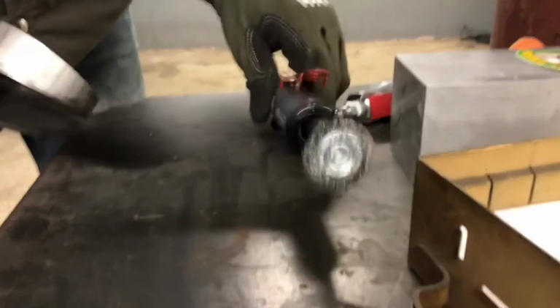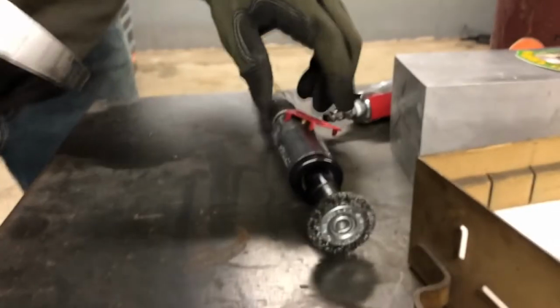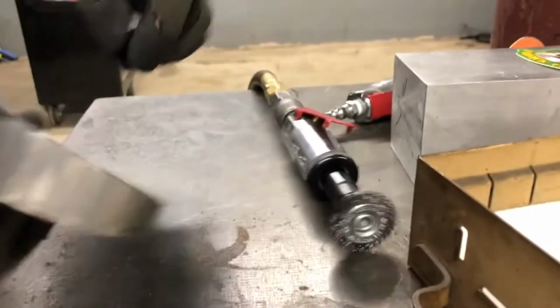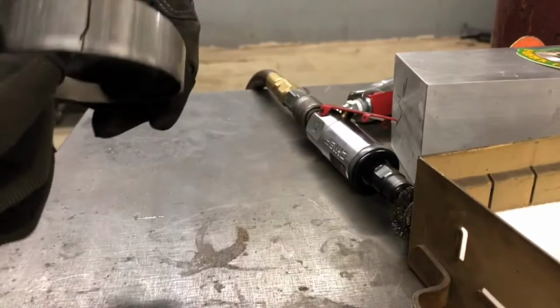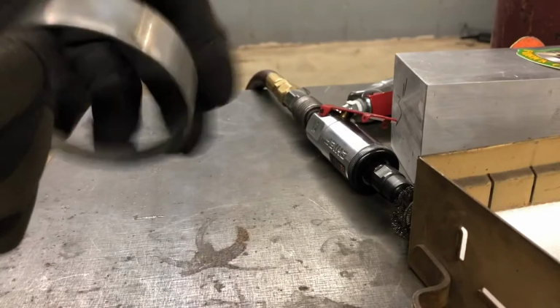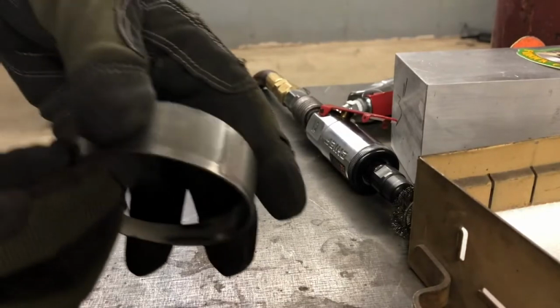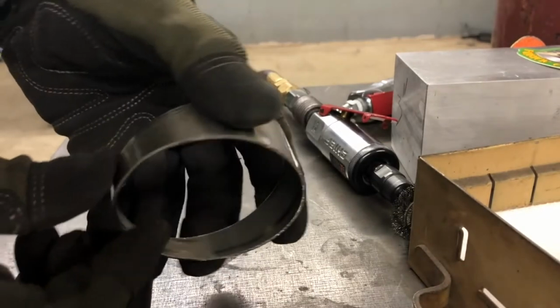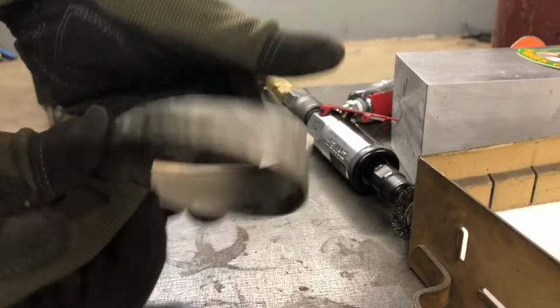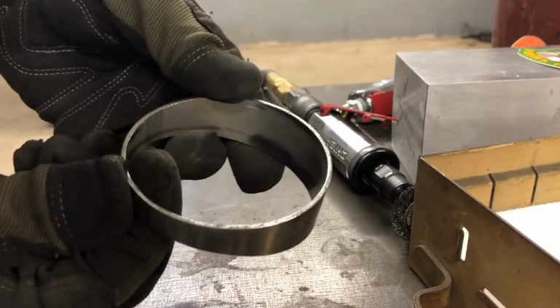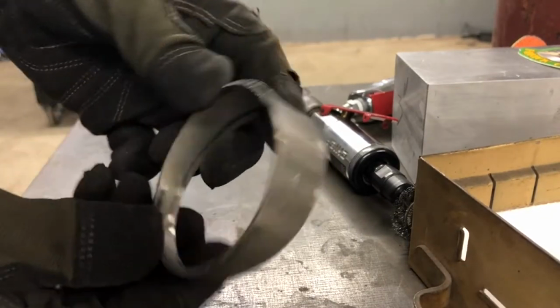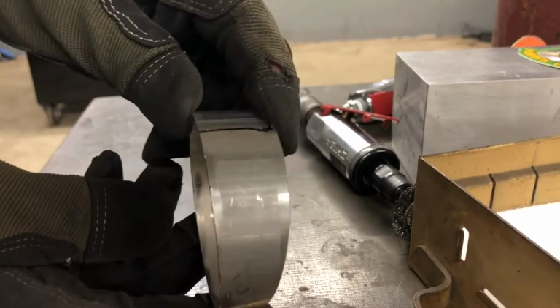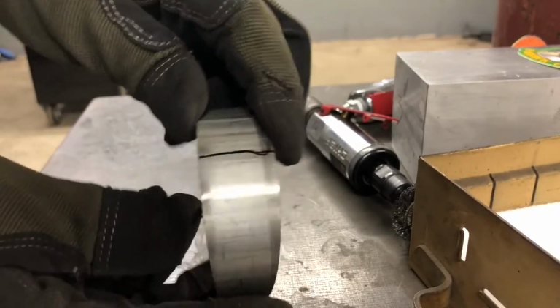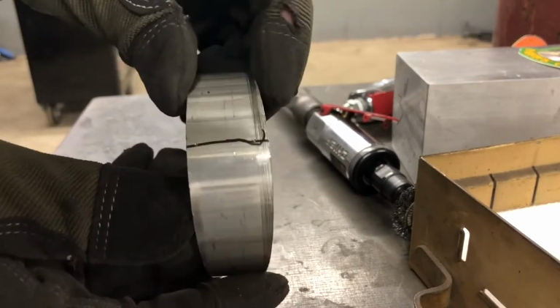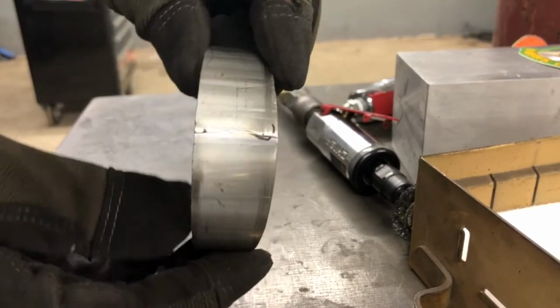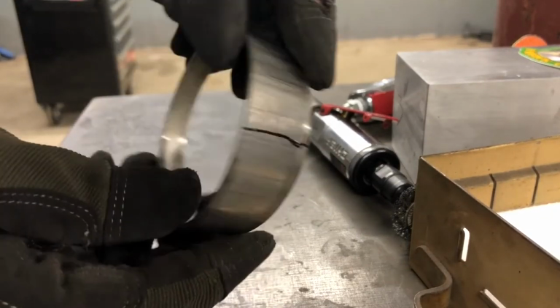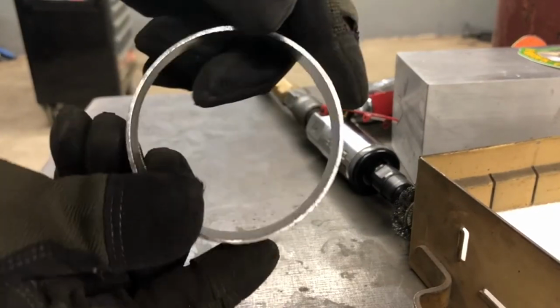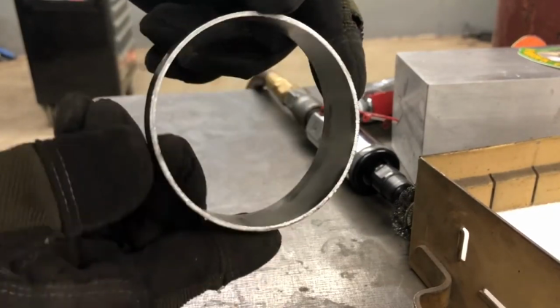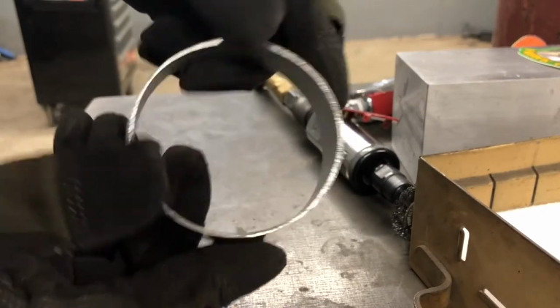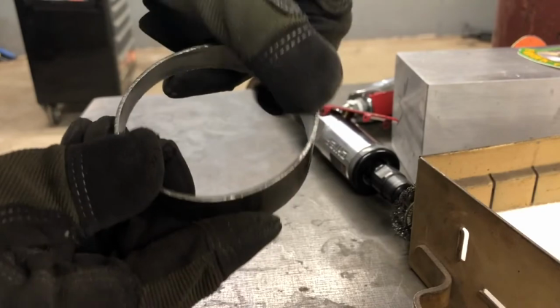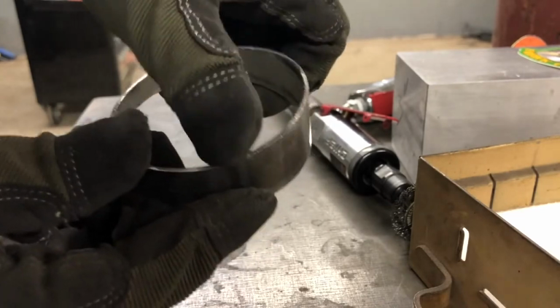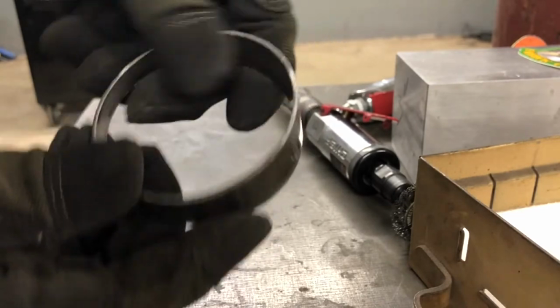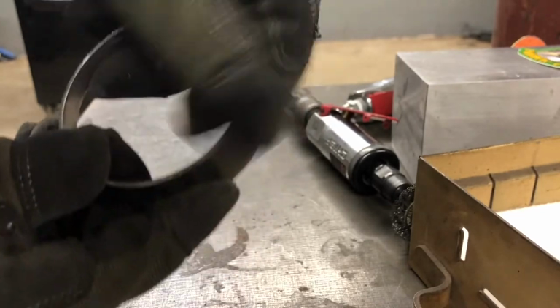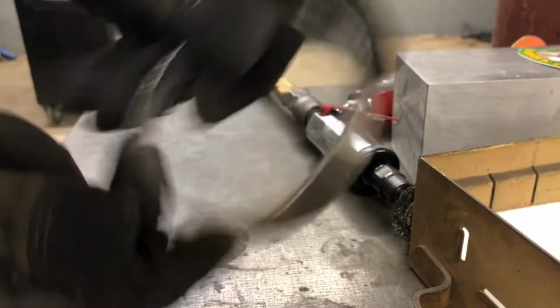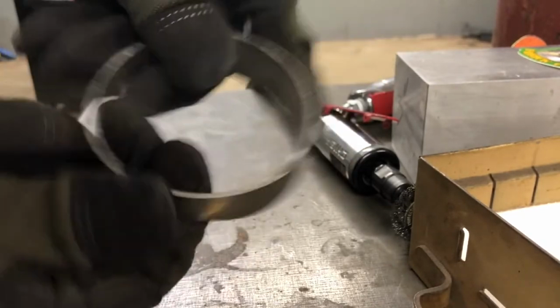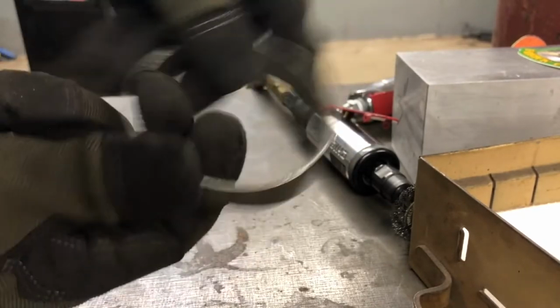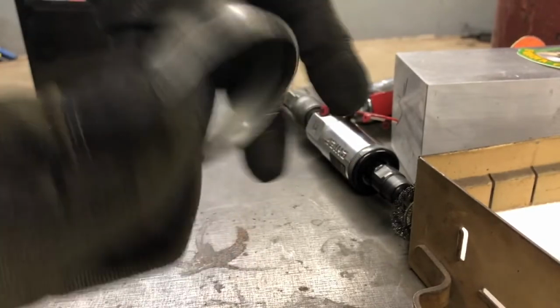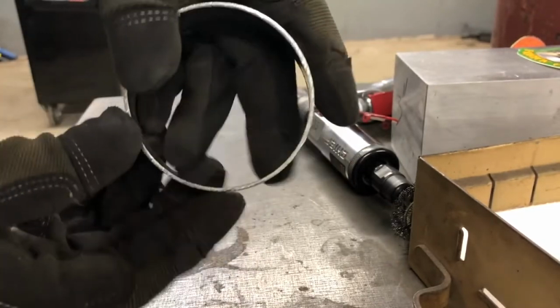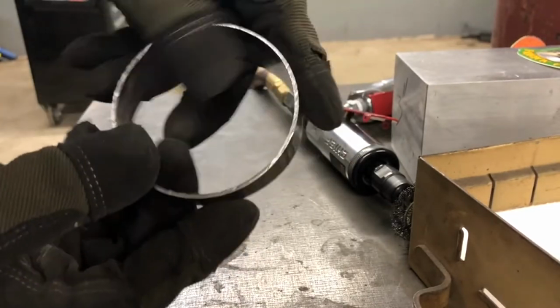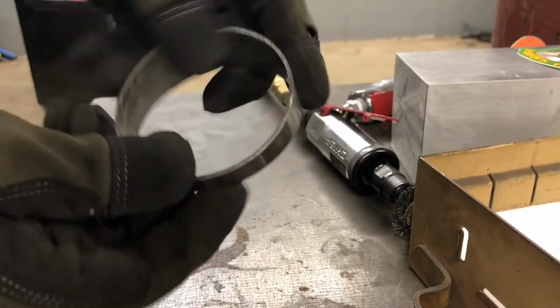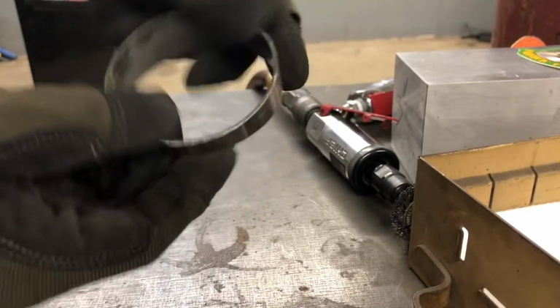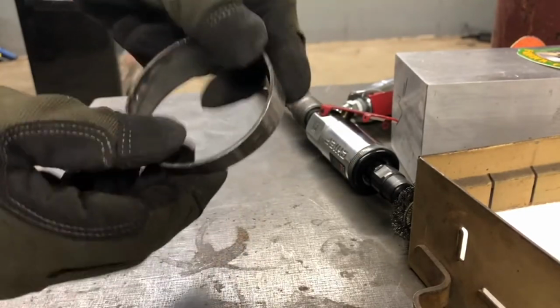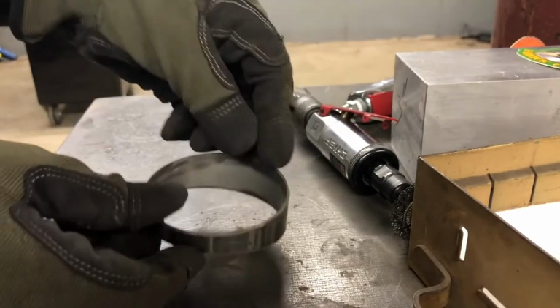Switch to a wire wheel and go on the inside. You want to be left with a de-burred piece — not perfectly clean, but de-burred — smooth edges that won't catch your fingers anywhere.